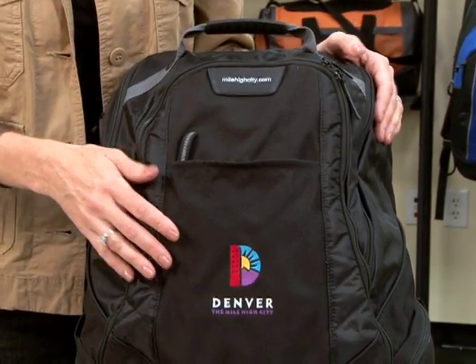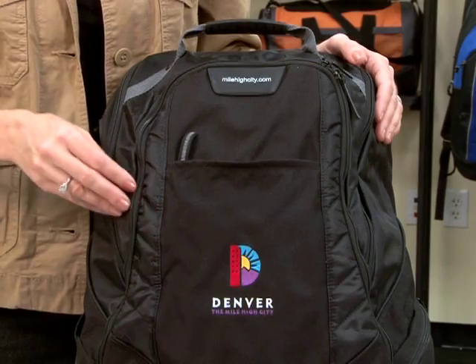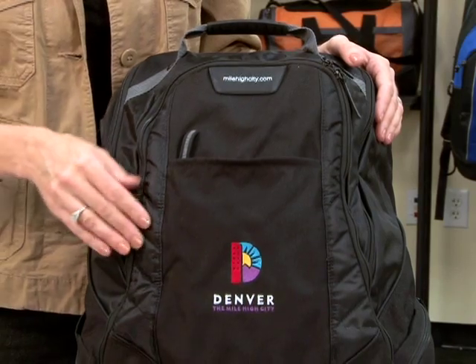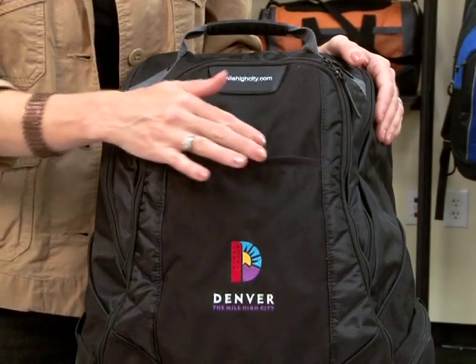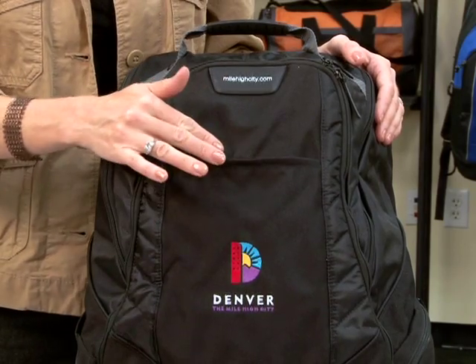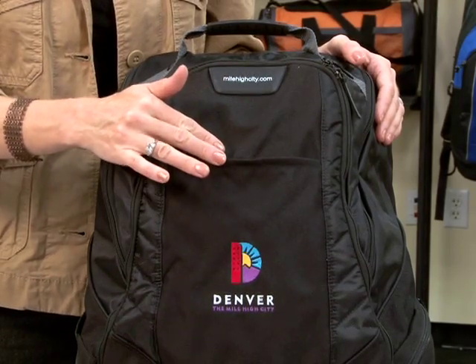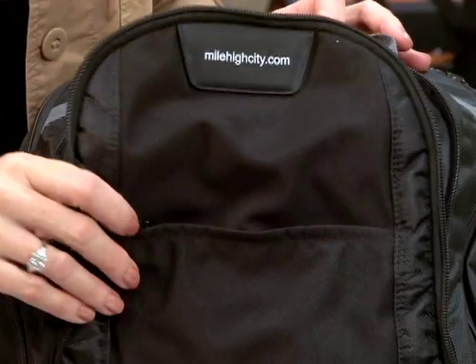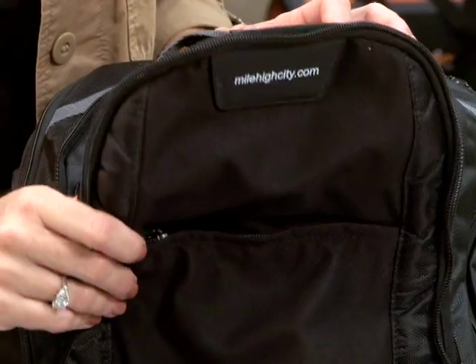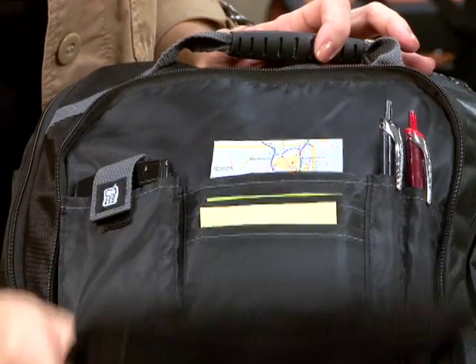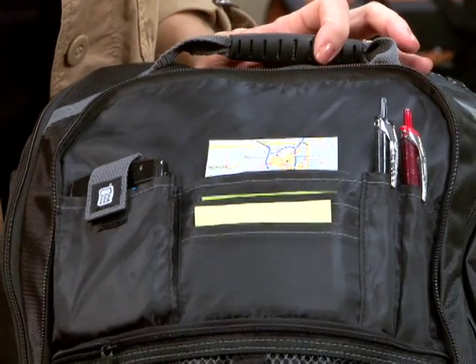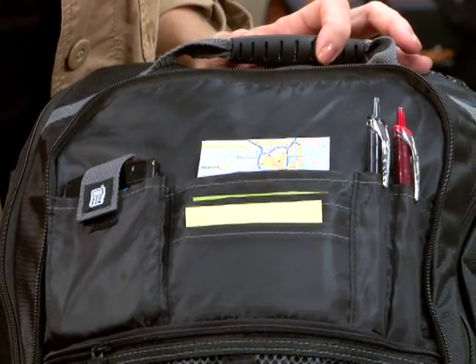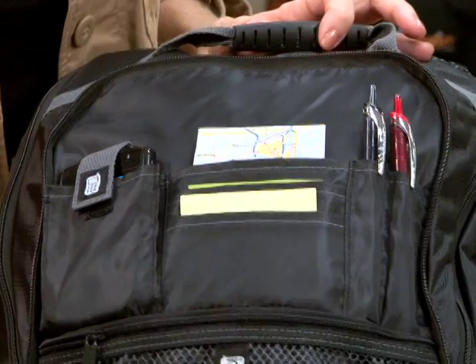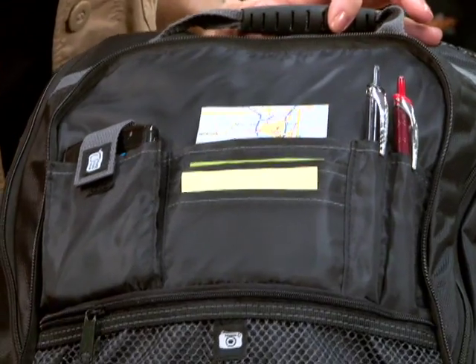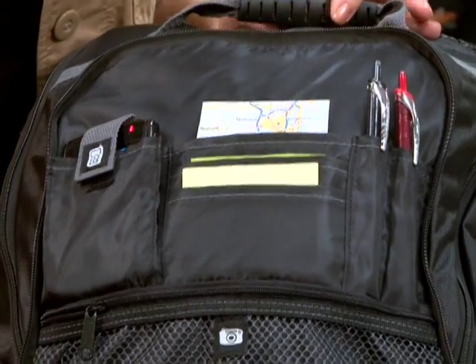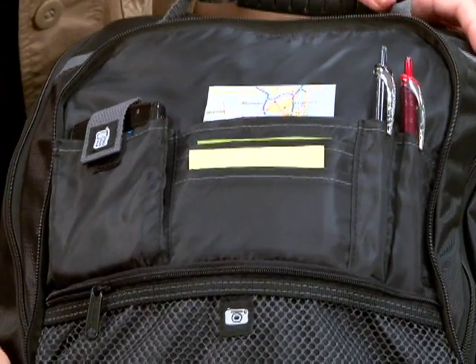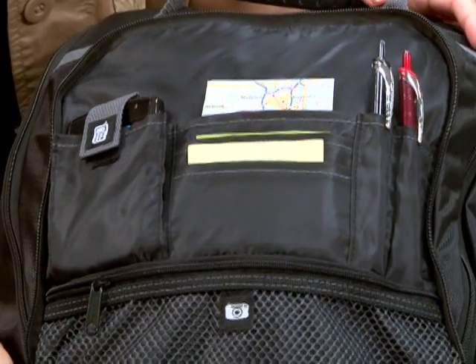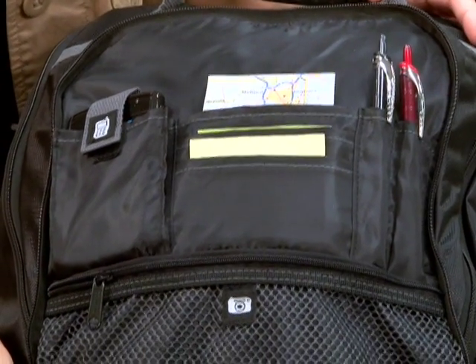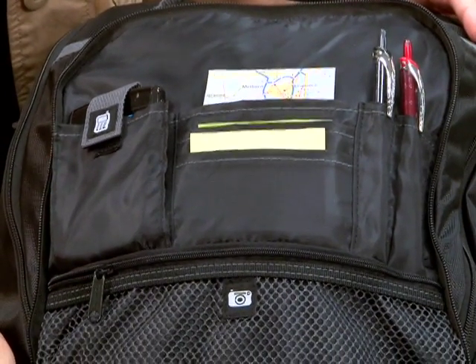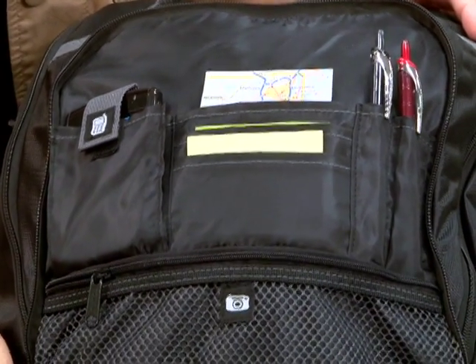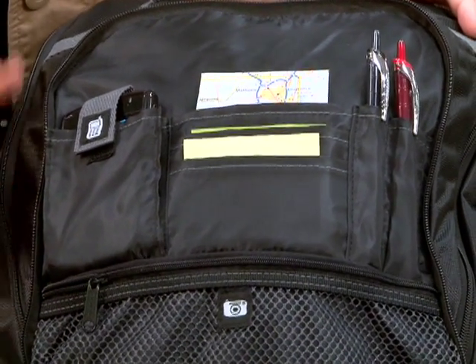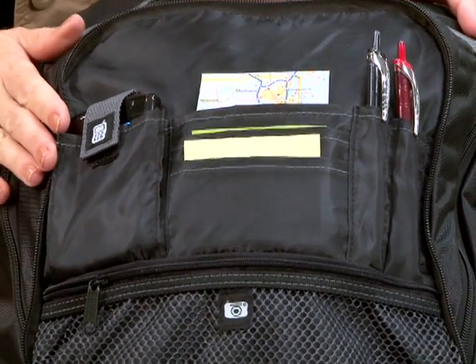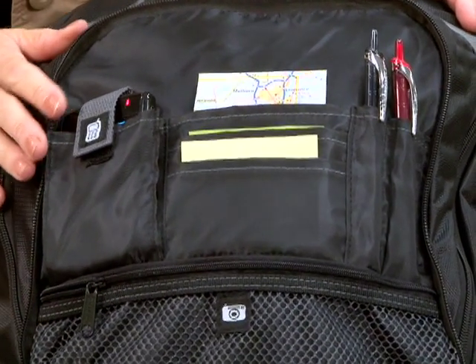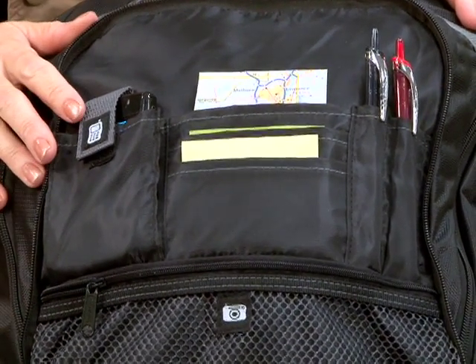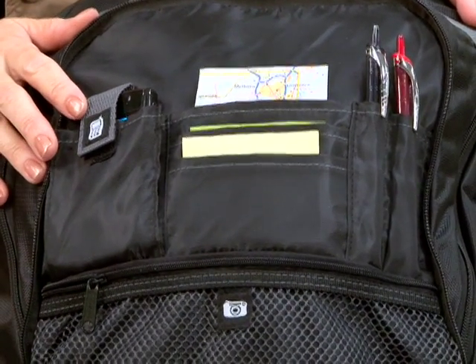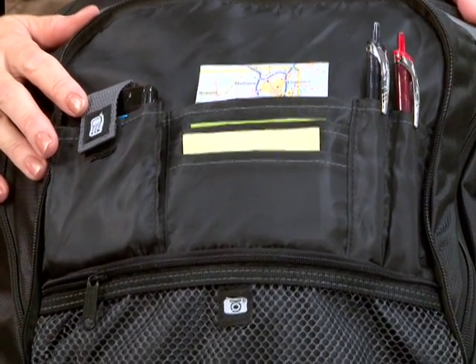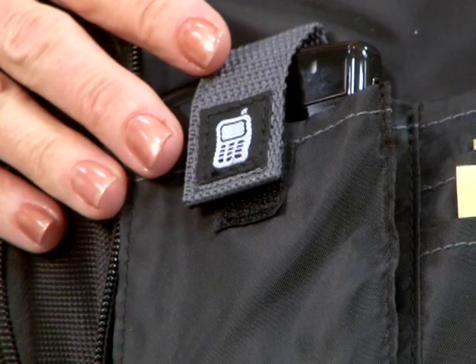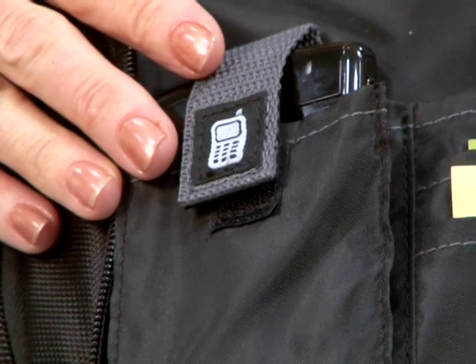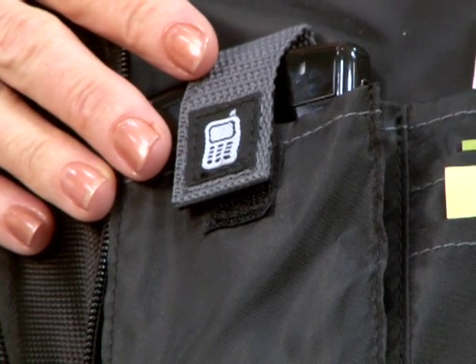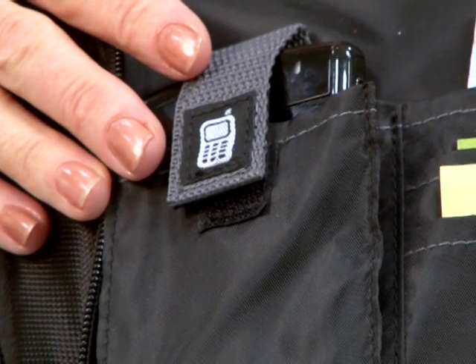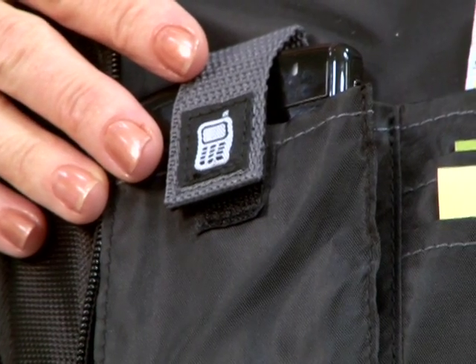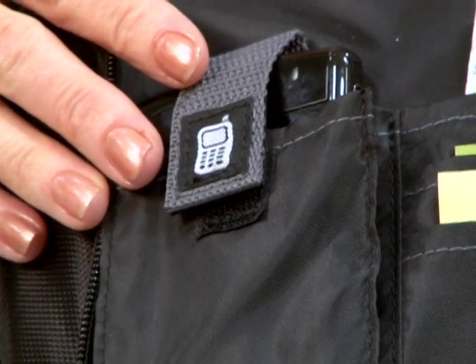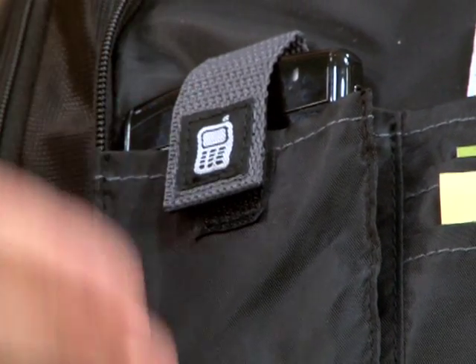There's a front zipper pocket, as well as an additional zippered front pocket featuring a multi-functional organizer. This organizer features iconography which shows exactly where your items need to be on the go.